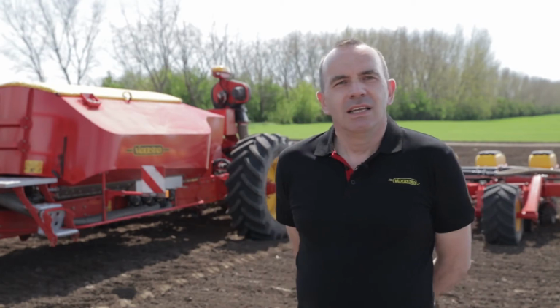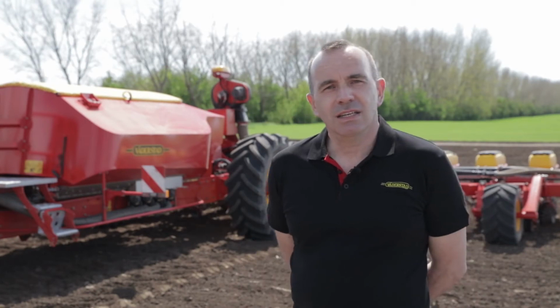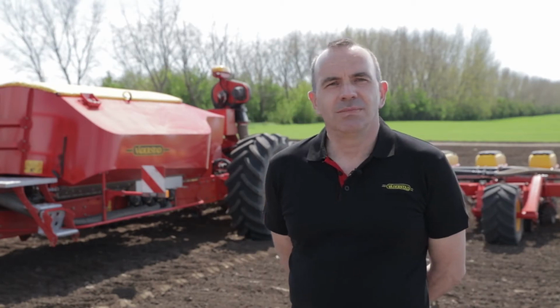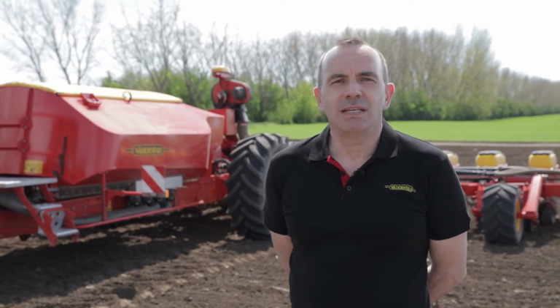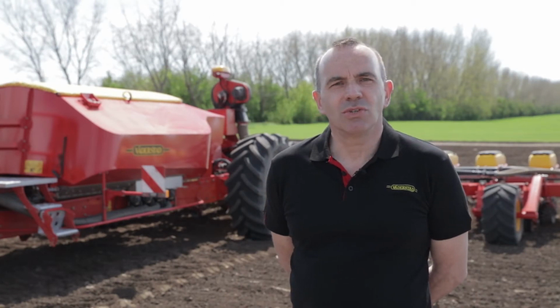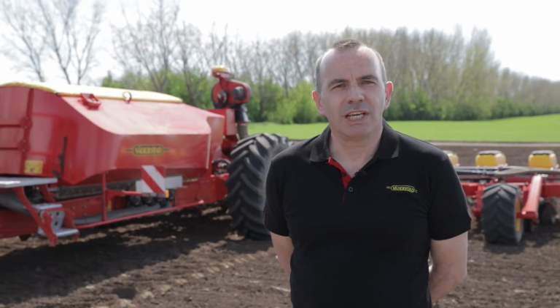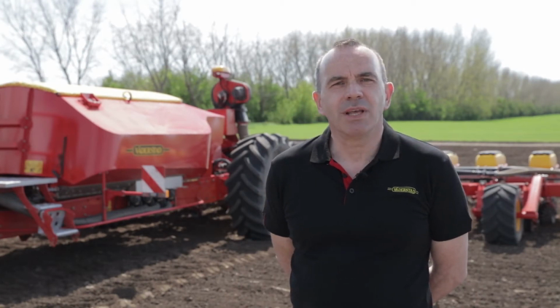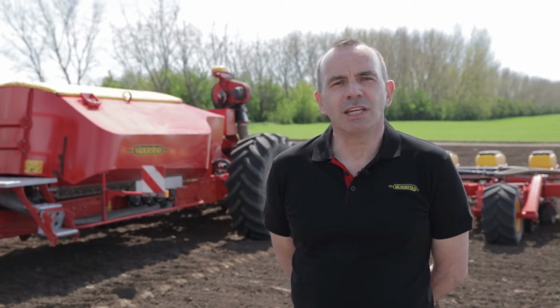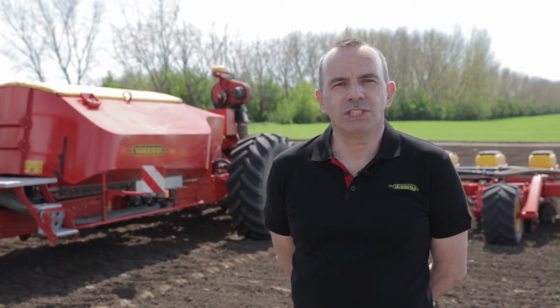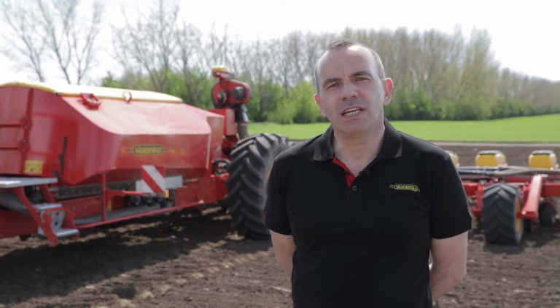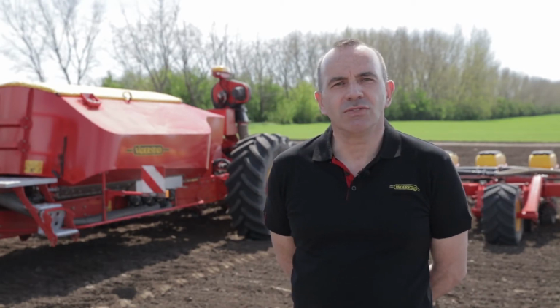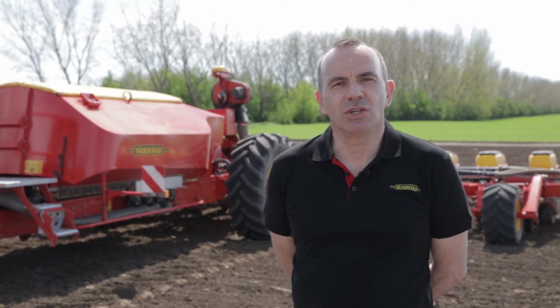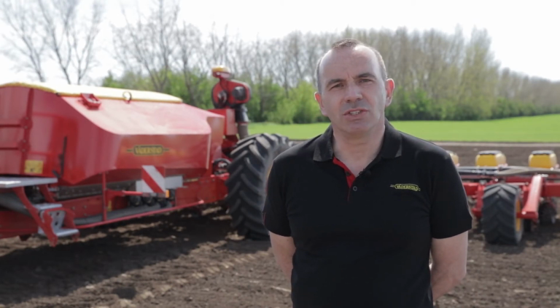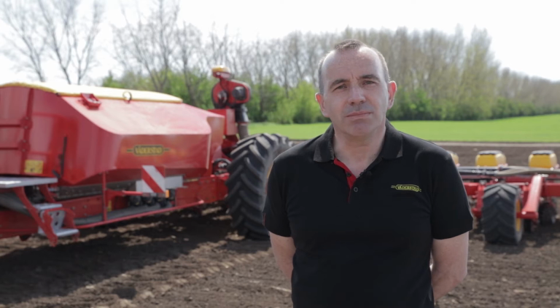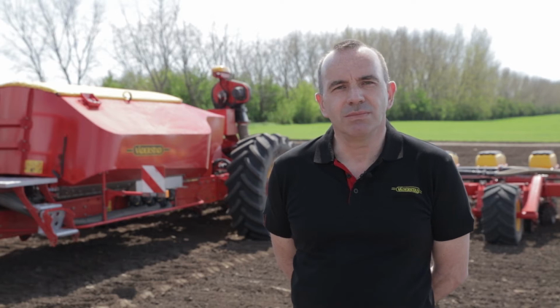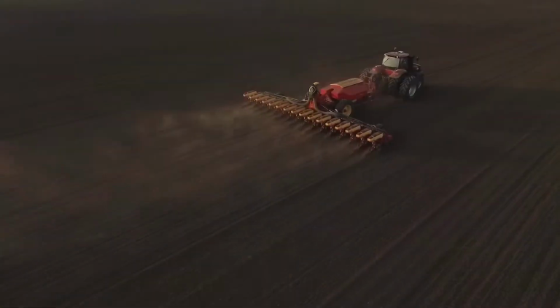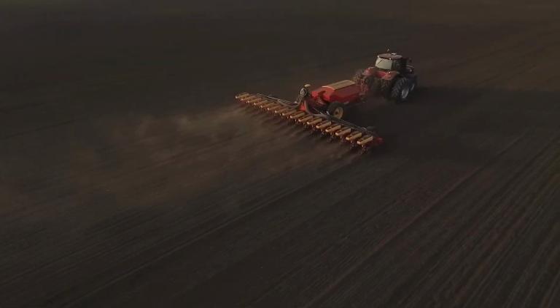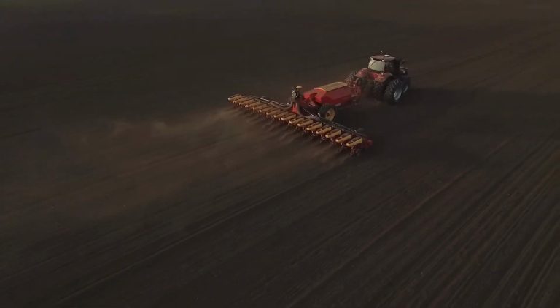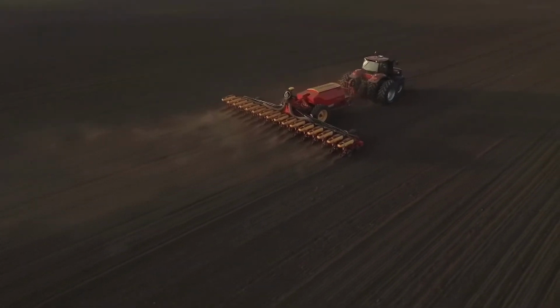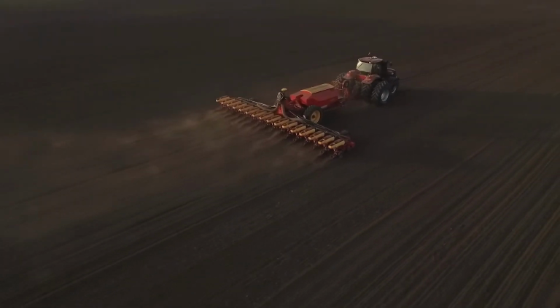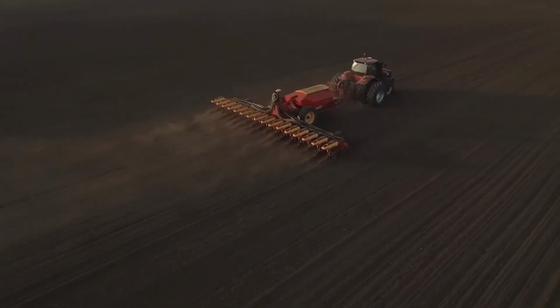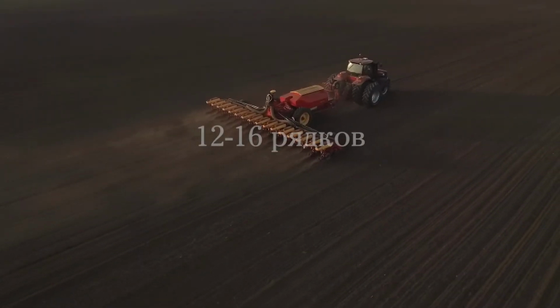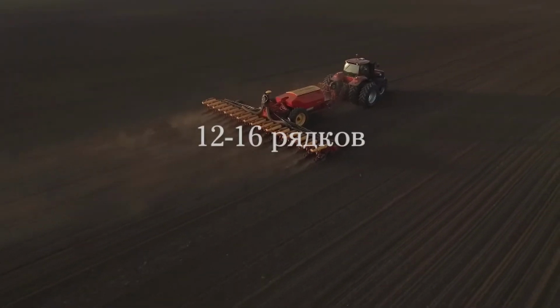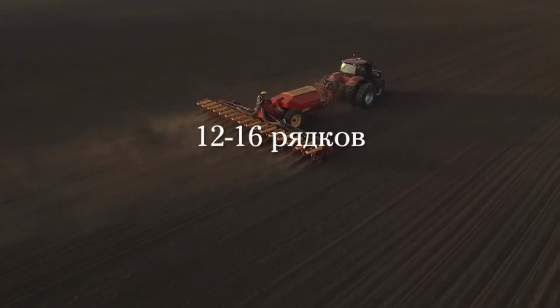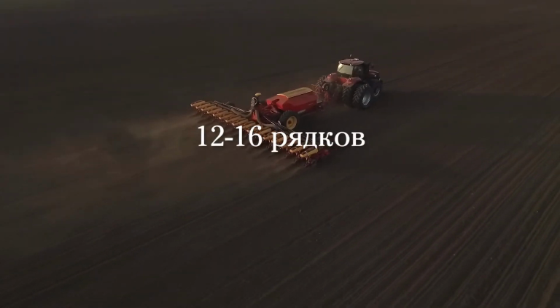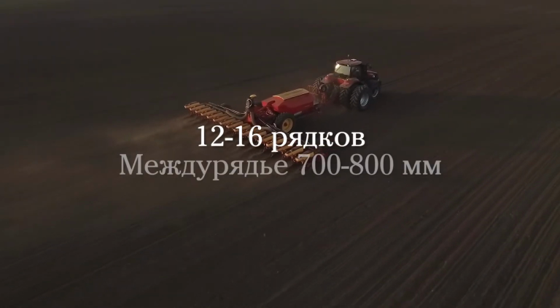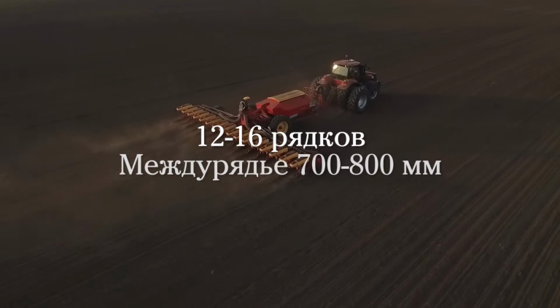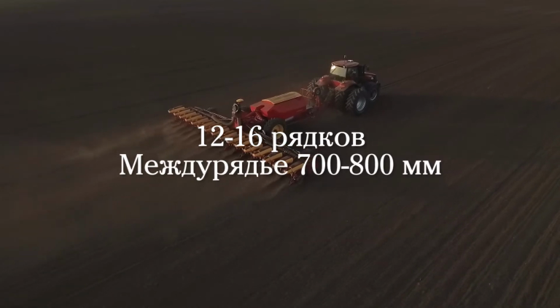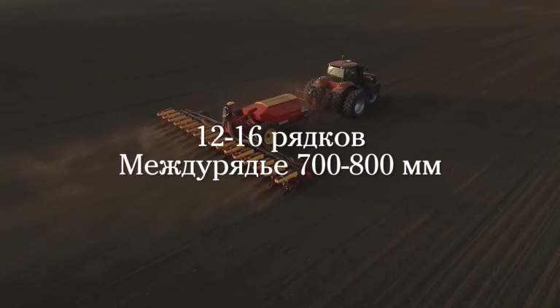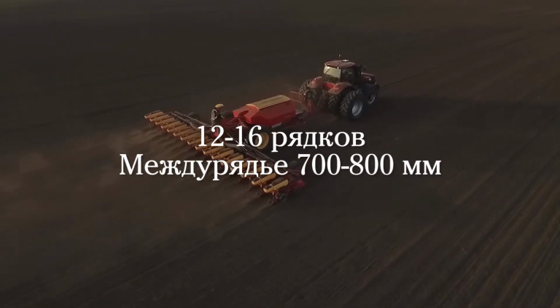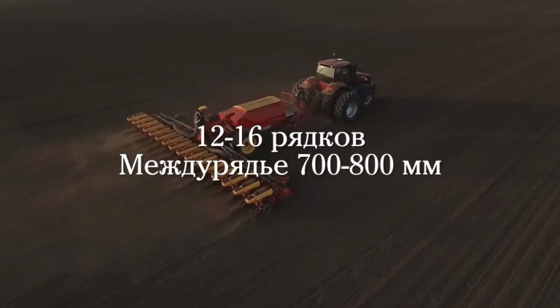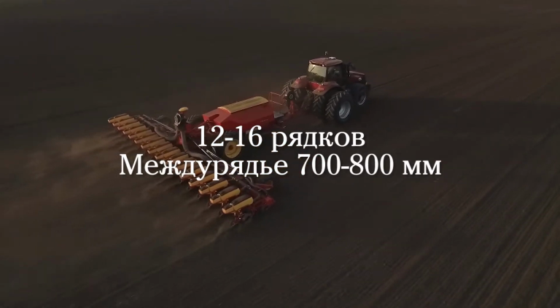Hello! My name is Lars Thulén. I would like to present the latest version of Väderstad Tempo. Tempo L can be equipped with 12 to 16 rows with a row distance of 700 to 800 millimeters.